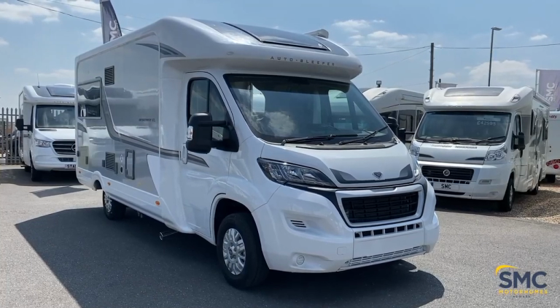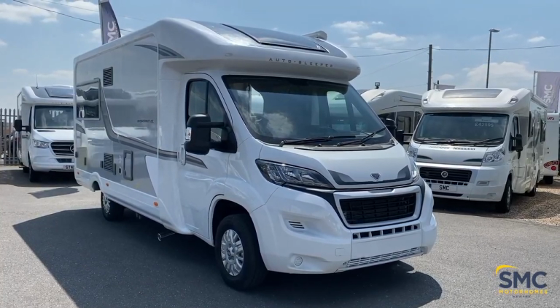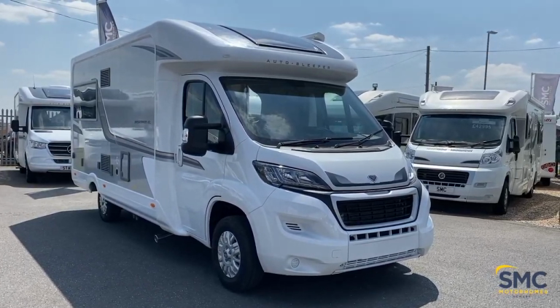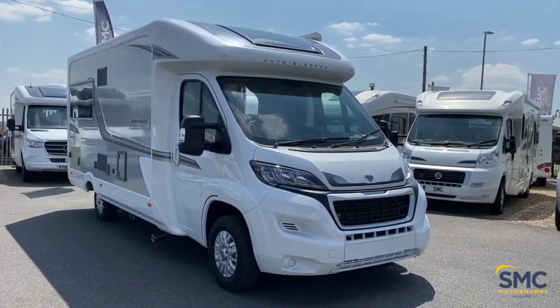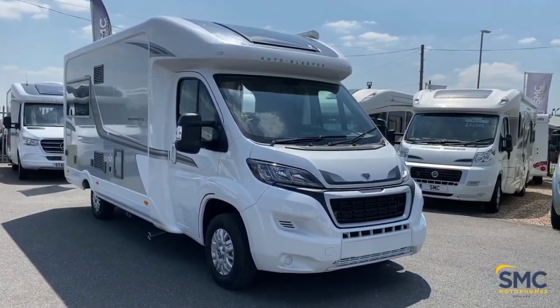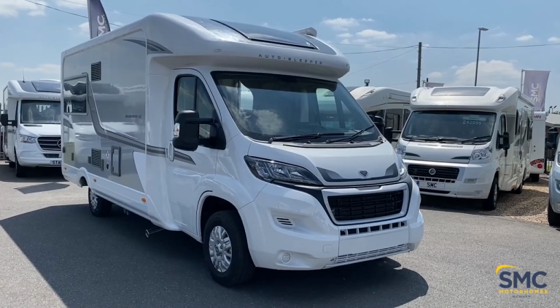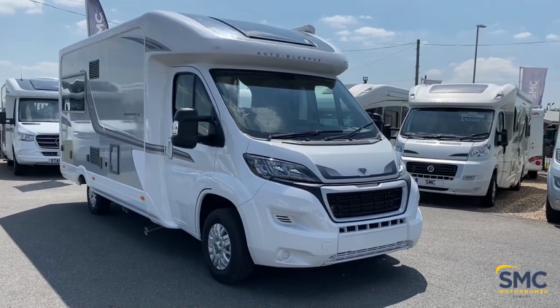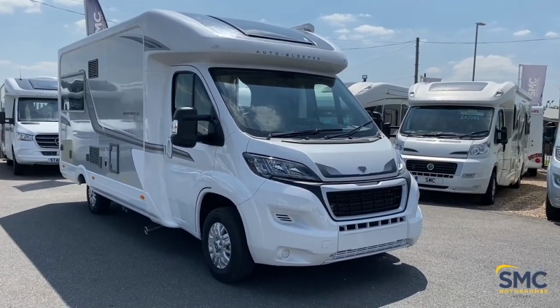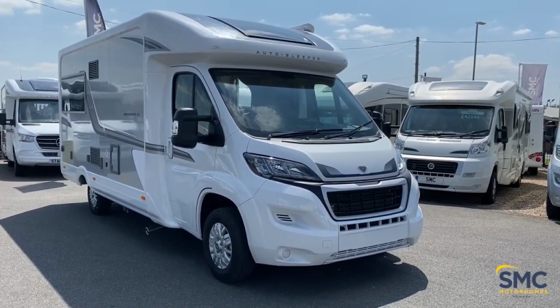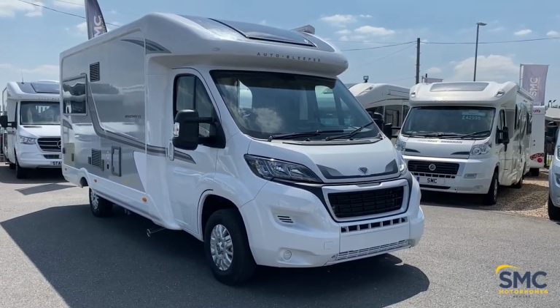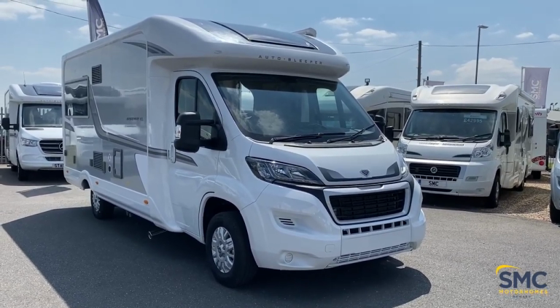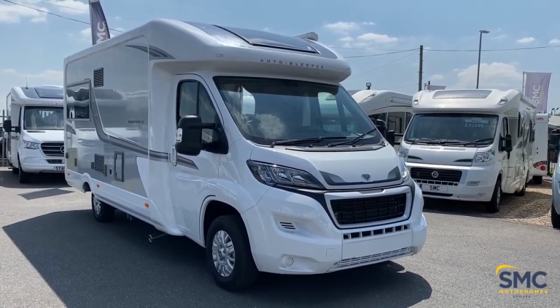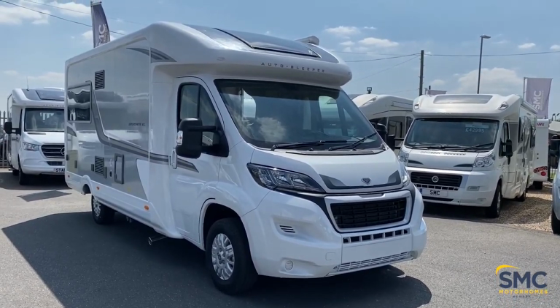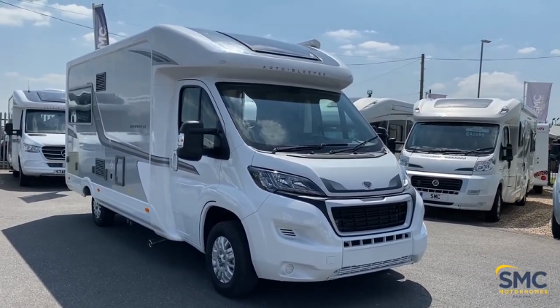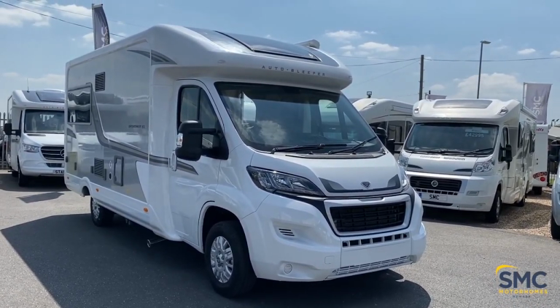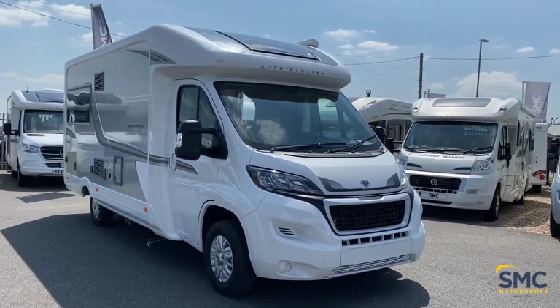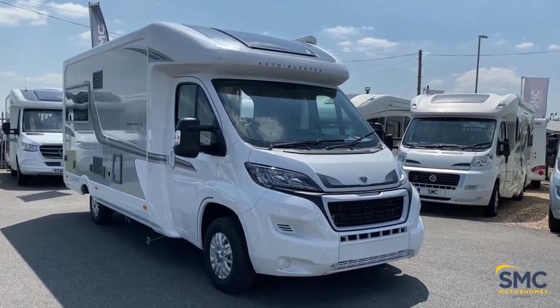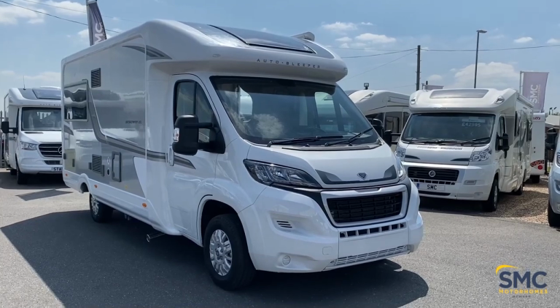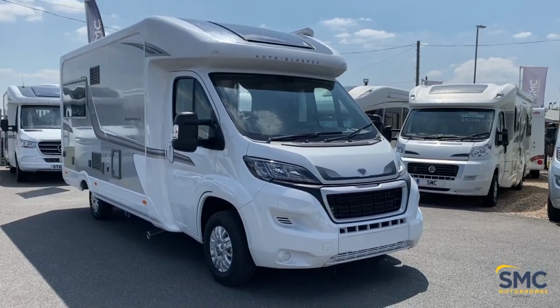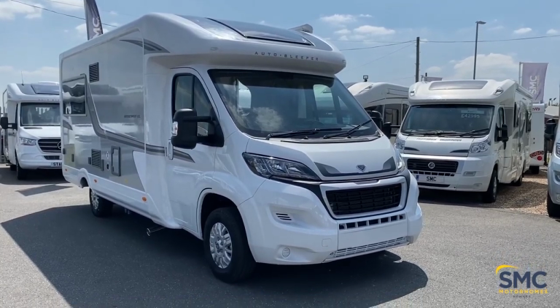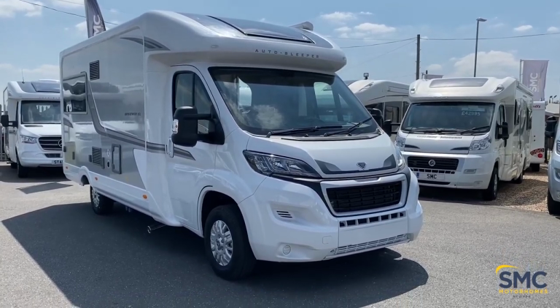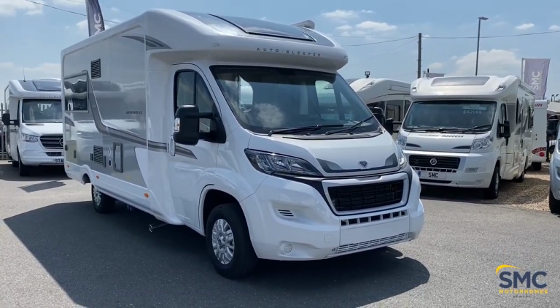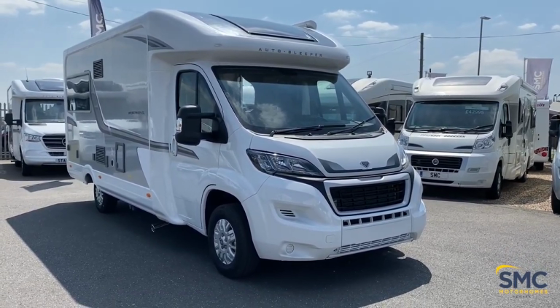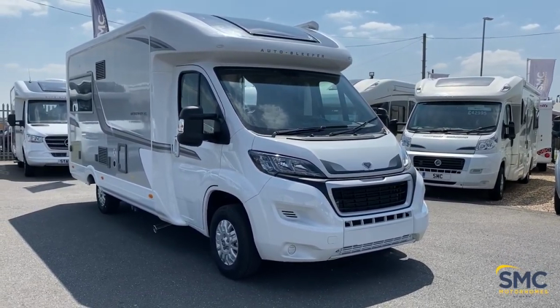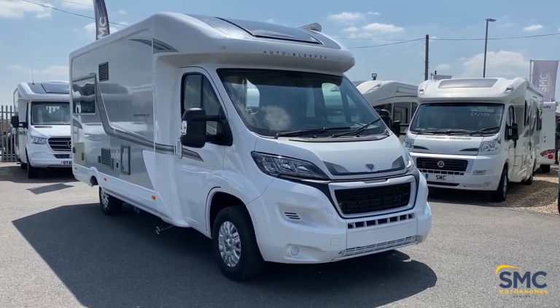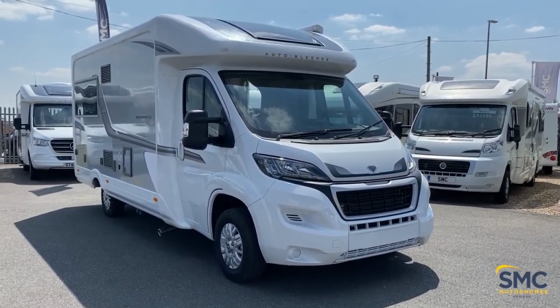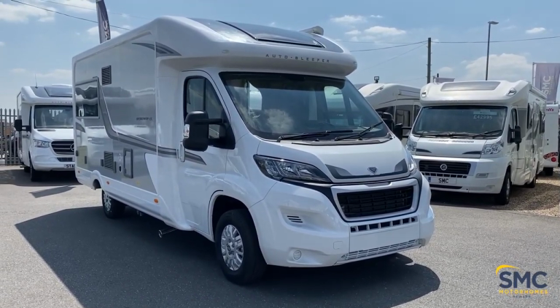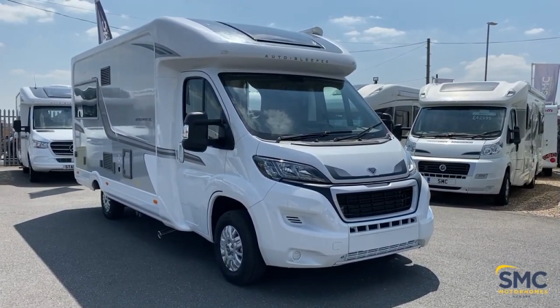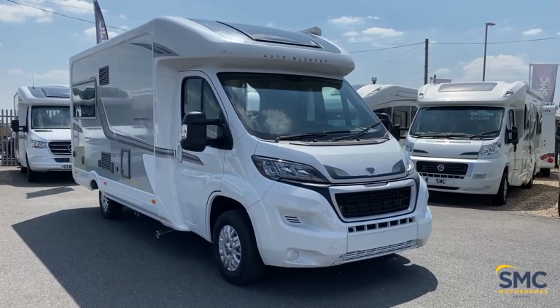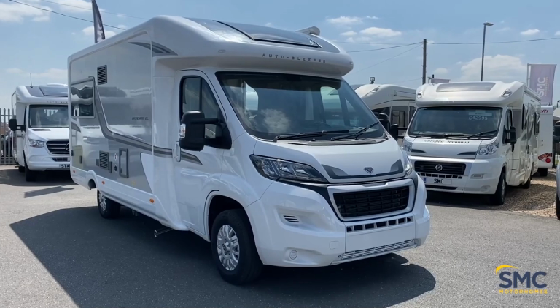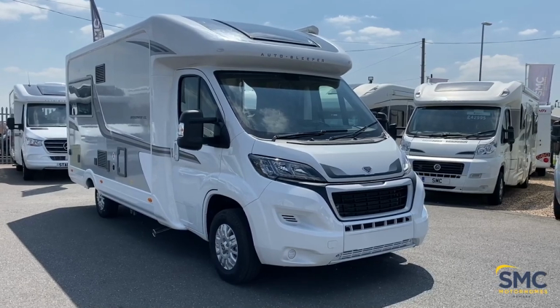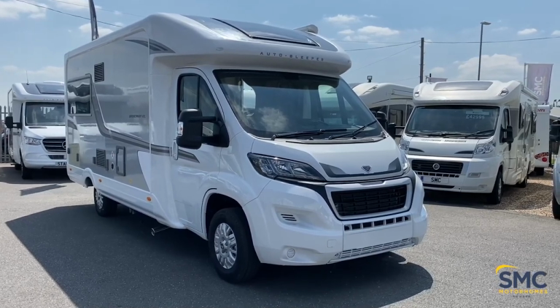Hi everyone, welcome to another video from SMC Motorhomes here in Newark, Nottinghamshire. Today we're going to take a look at the brand new Broadway End Lounge, so that's the Broadway EL by Auto Sleepers.